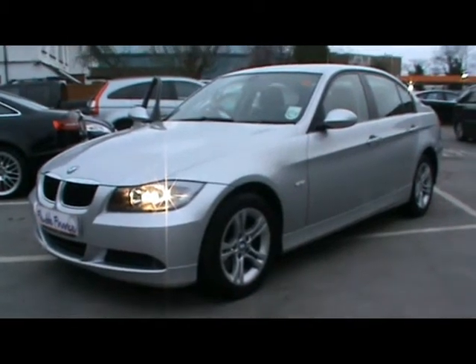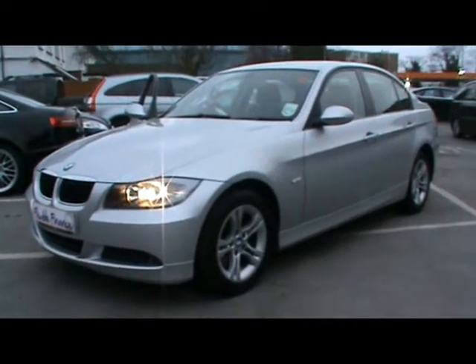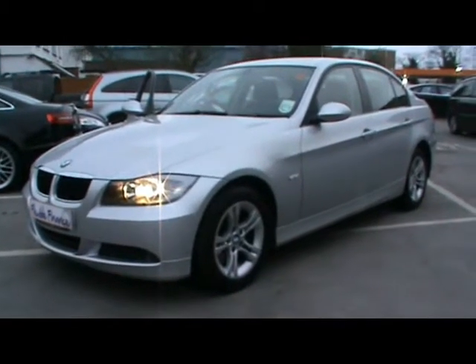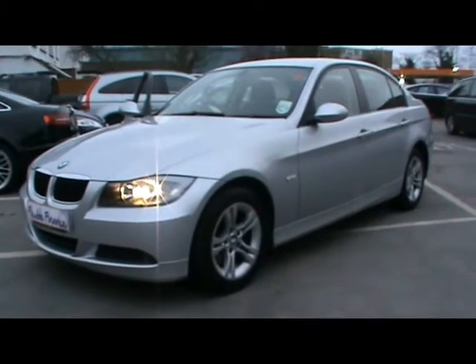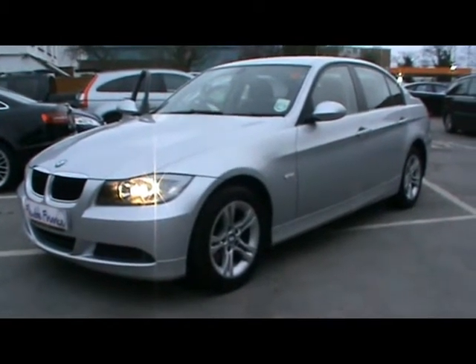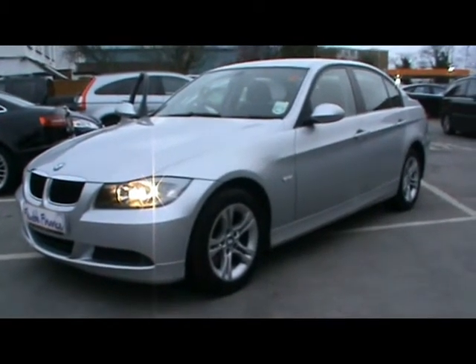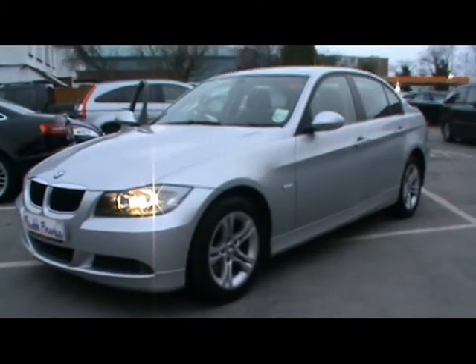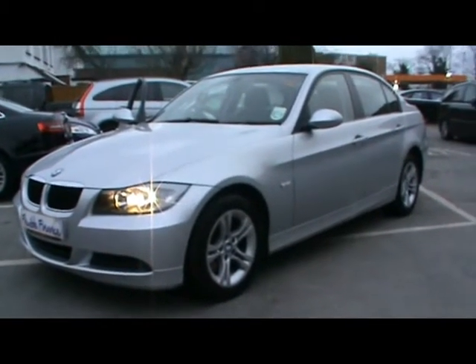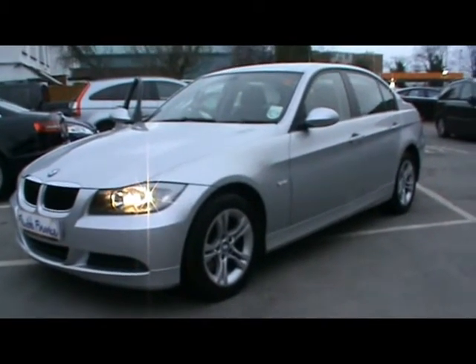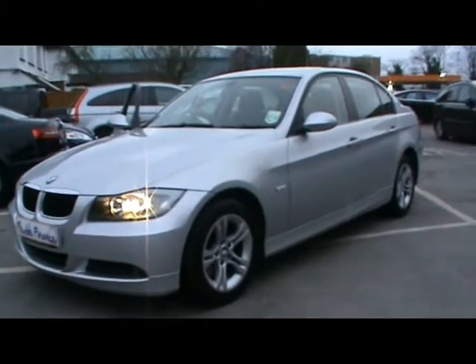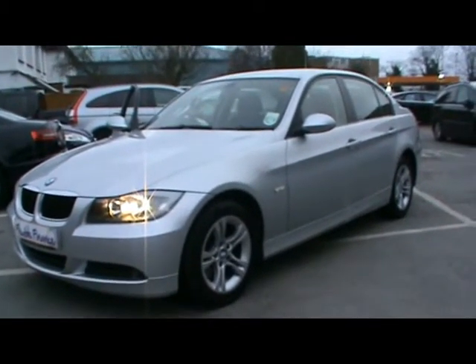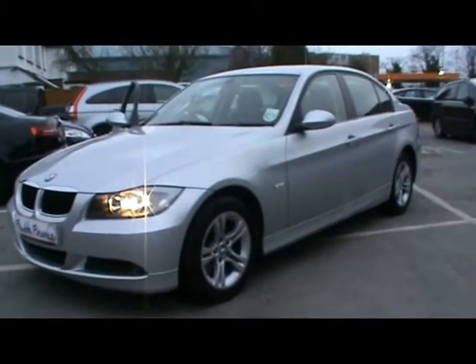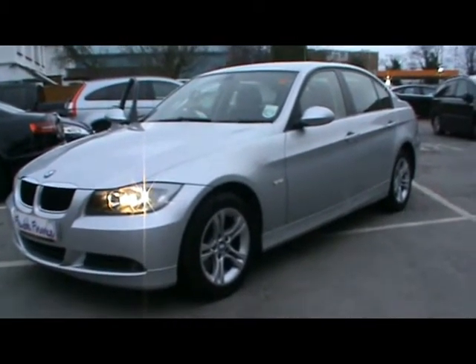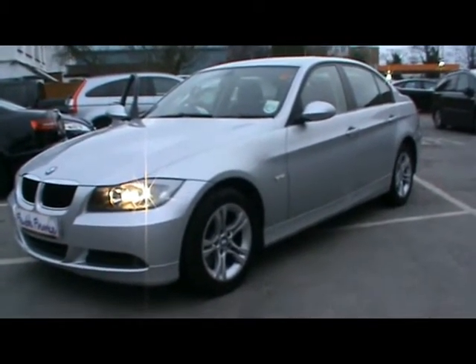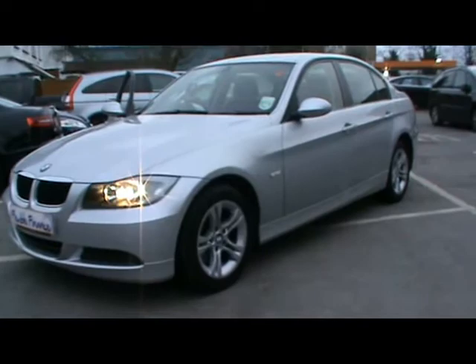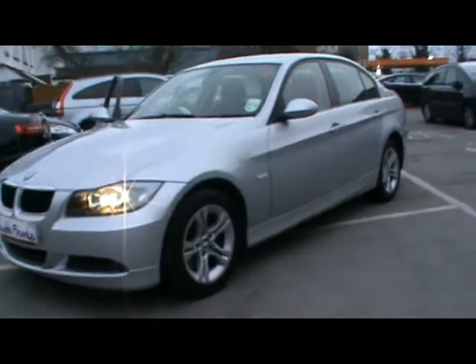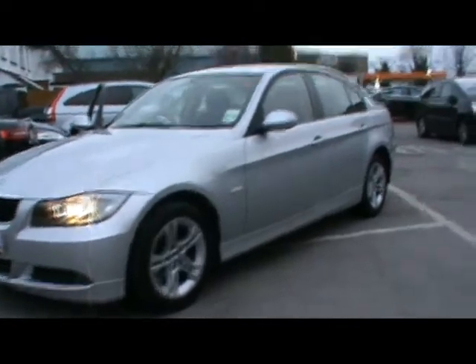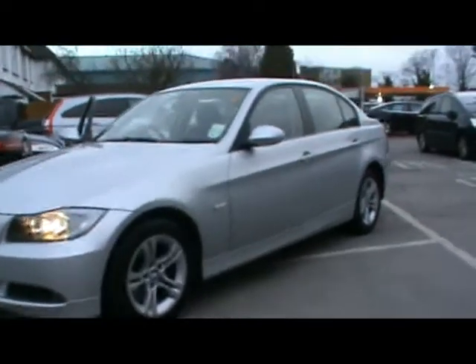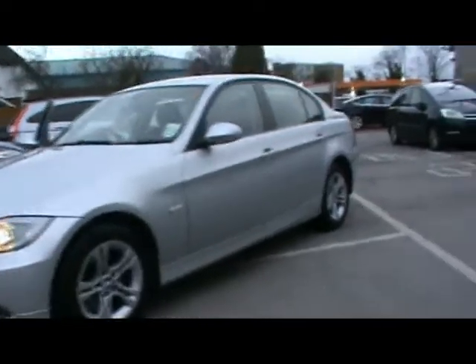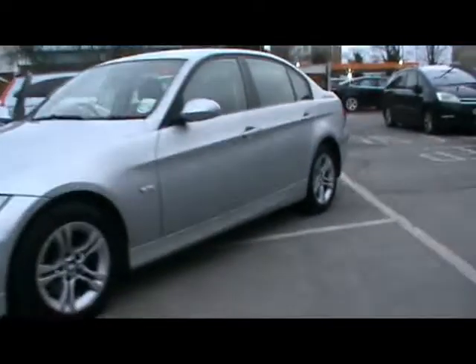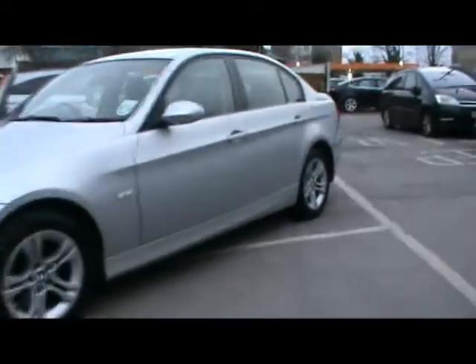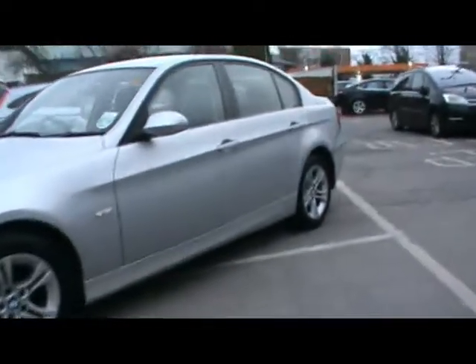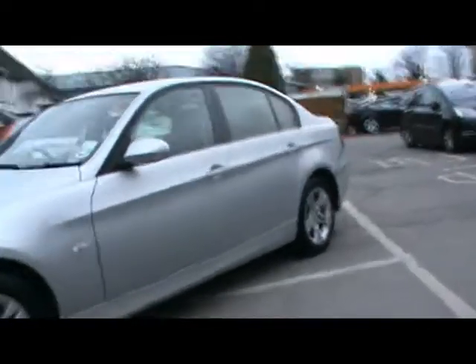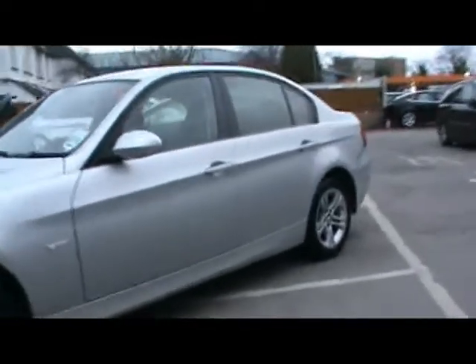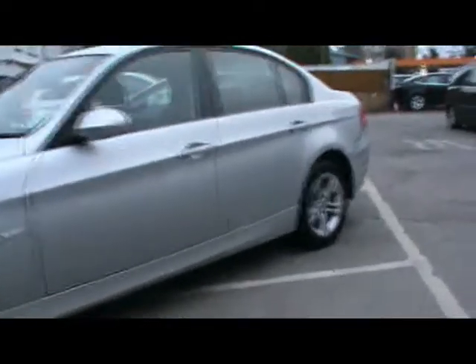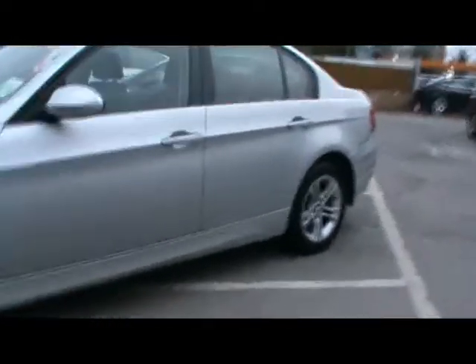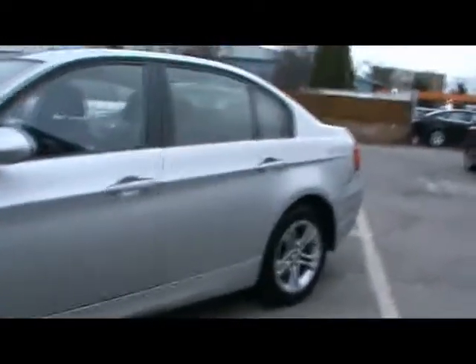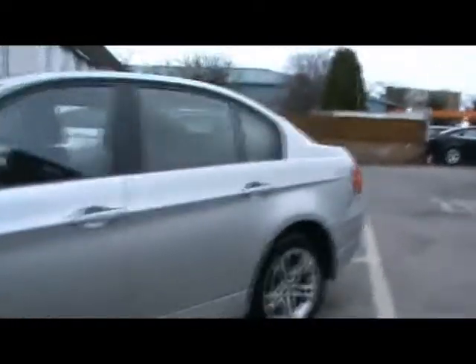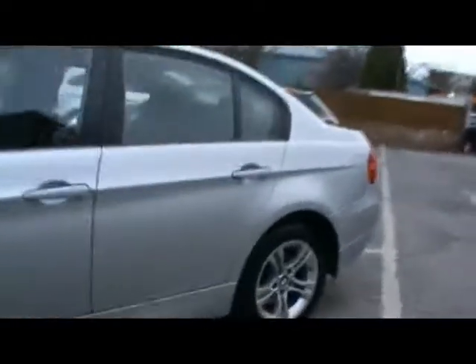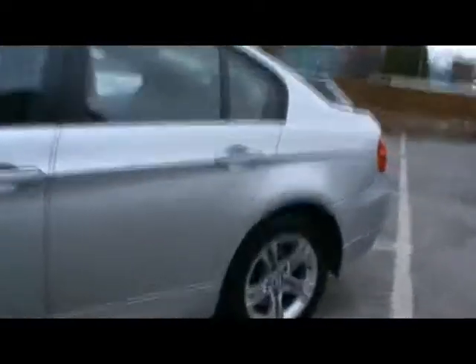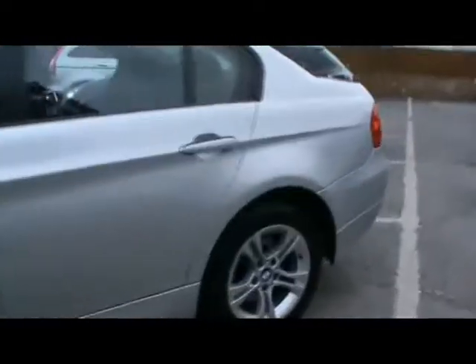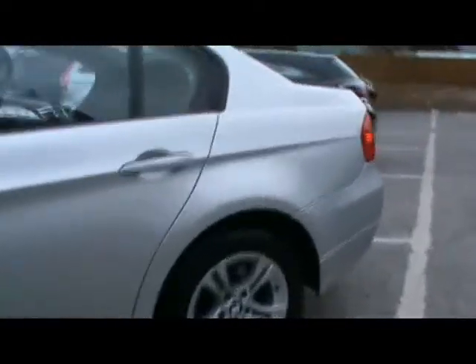Welcome to an Imperial car. We have a BMW 320d SE on a 57 plate. We'll take a brief tour around the car to highlight some features and to try and give you an idea of the condition as well.